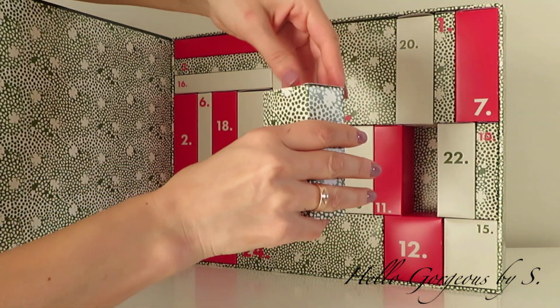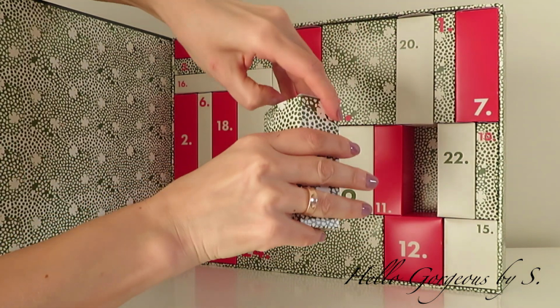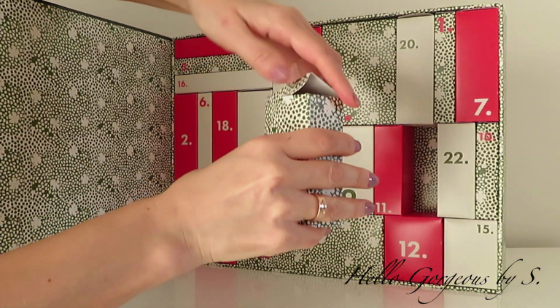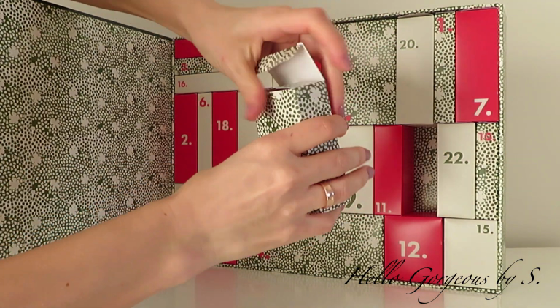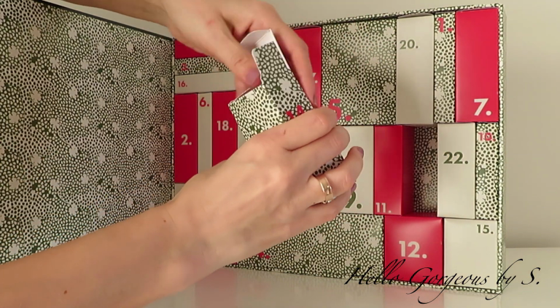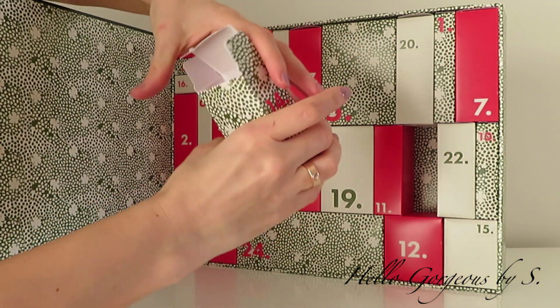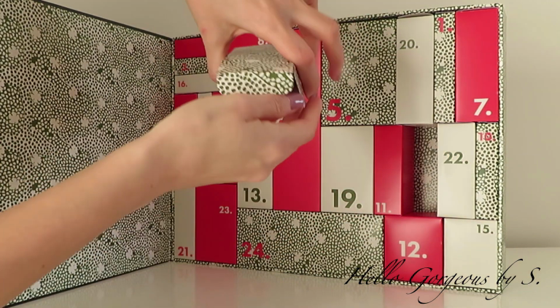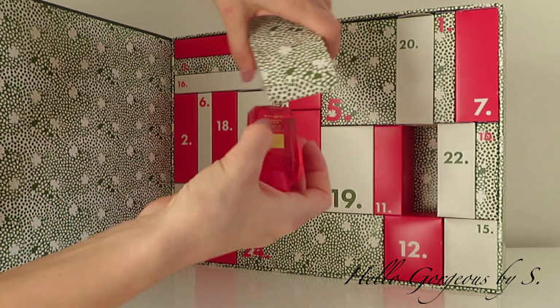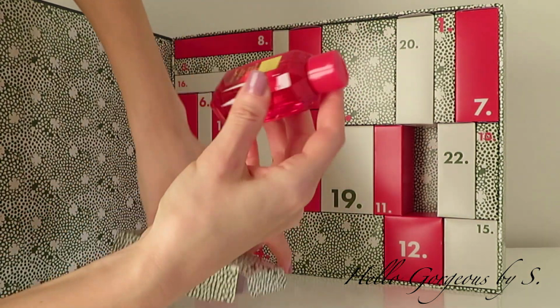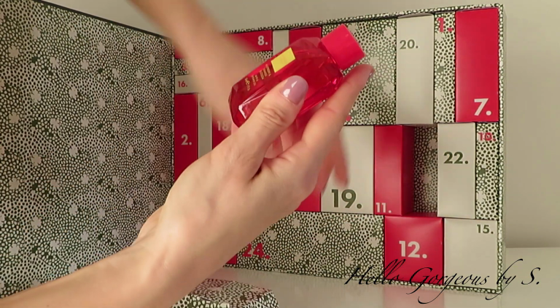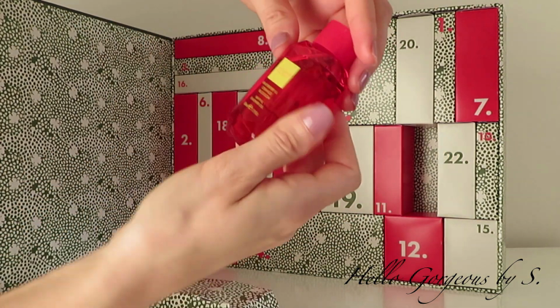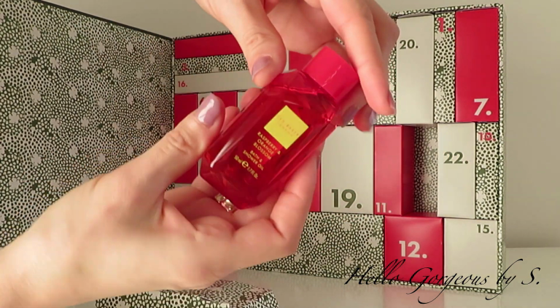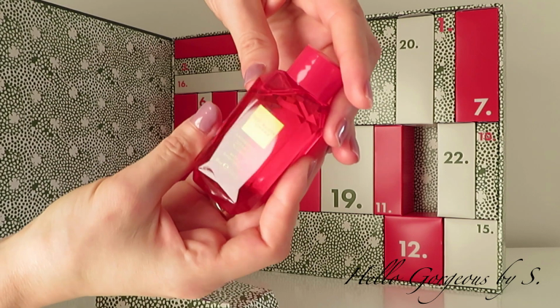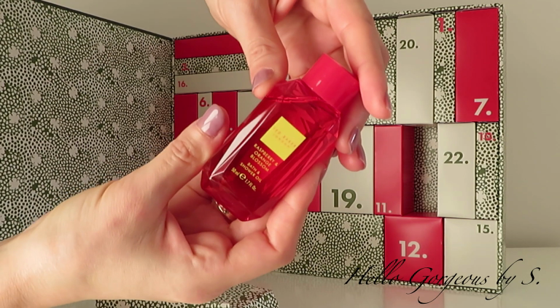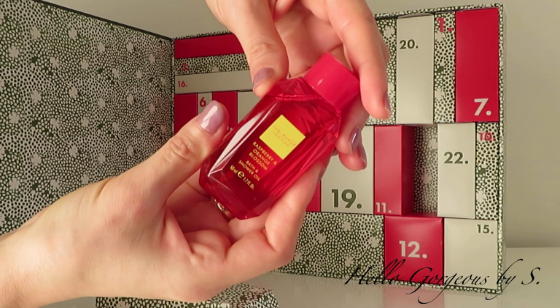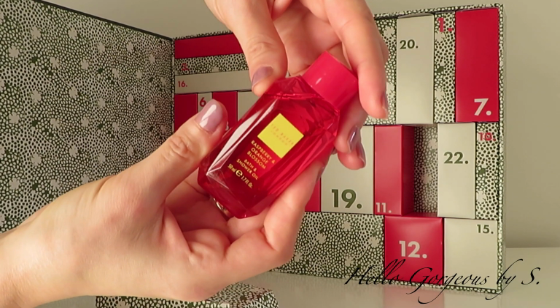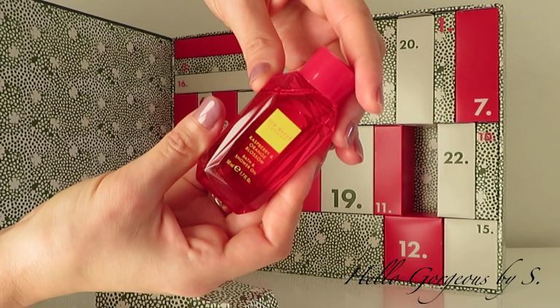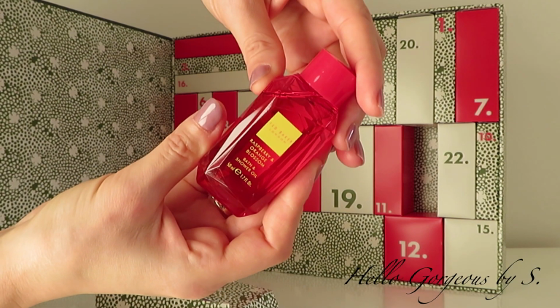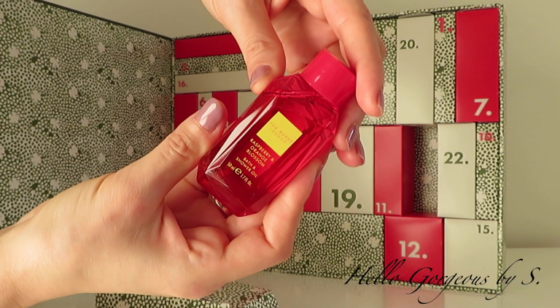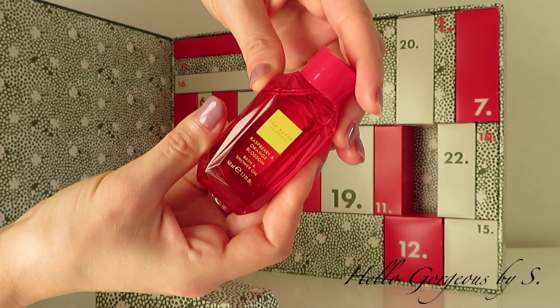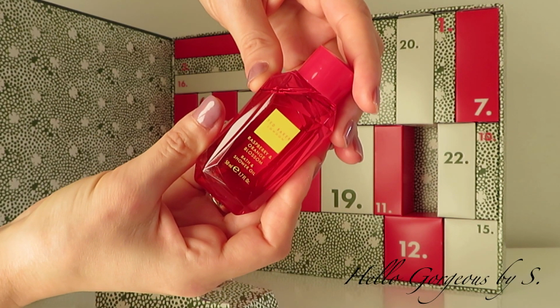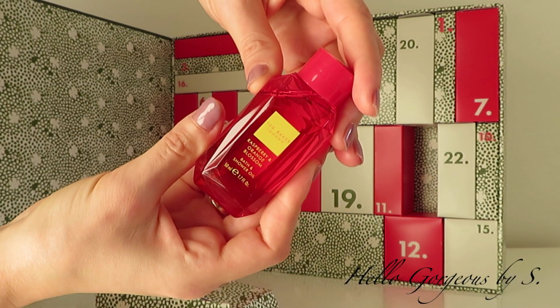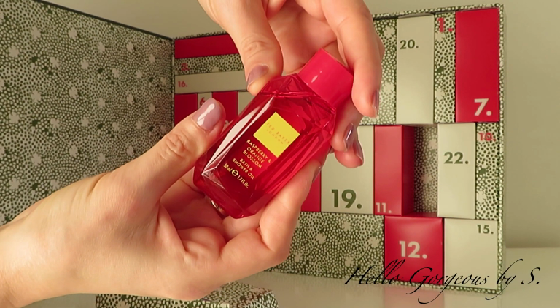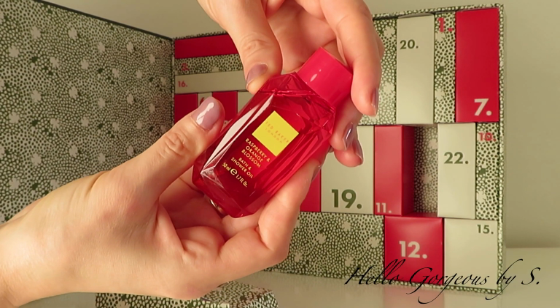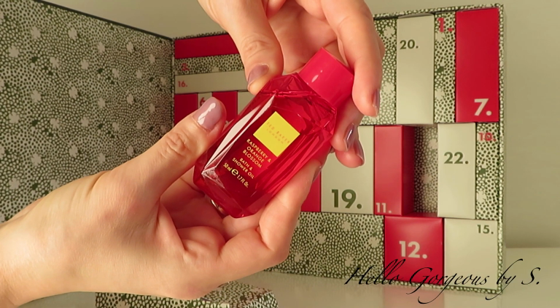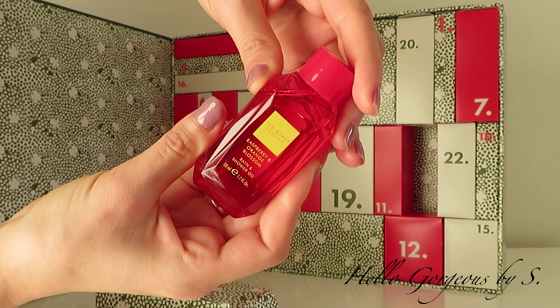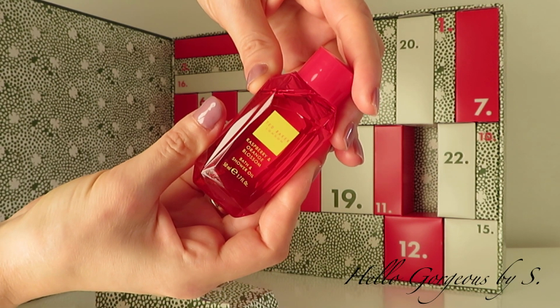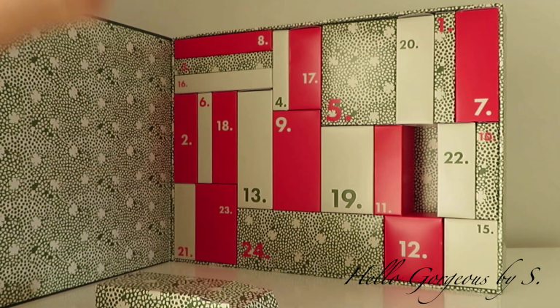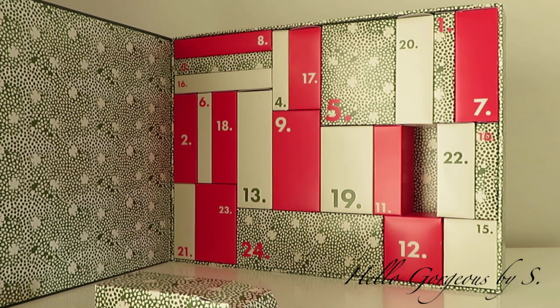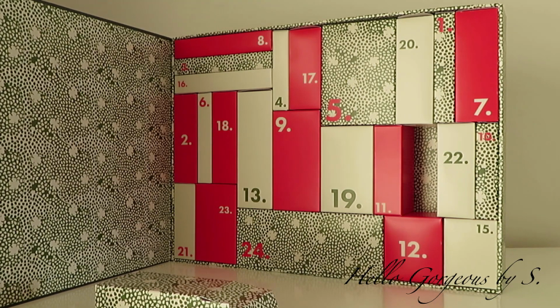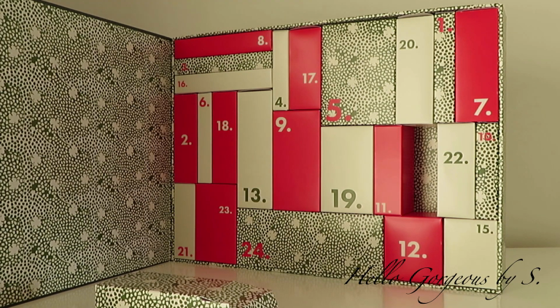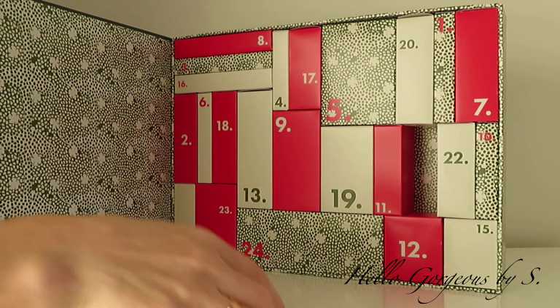The treat for day number fourteen — oh, something new! It's a bath oil from the same raspberry and orange blossom range.